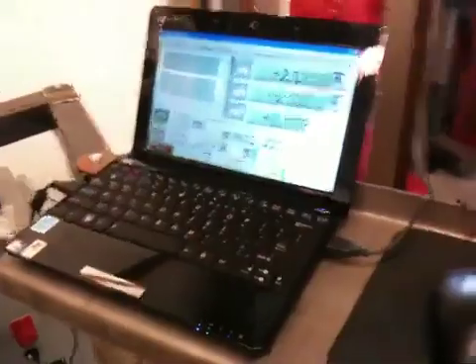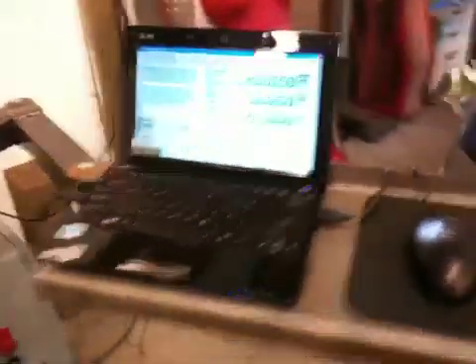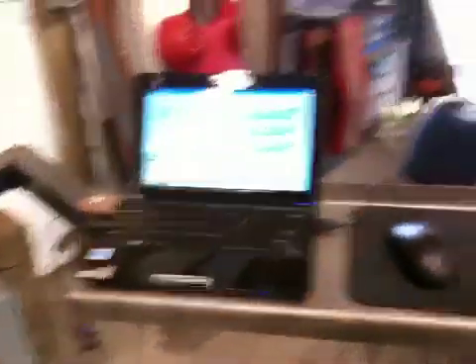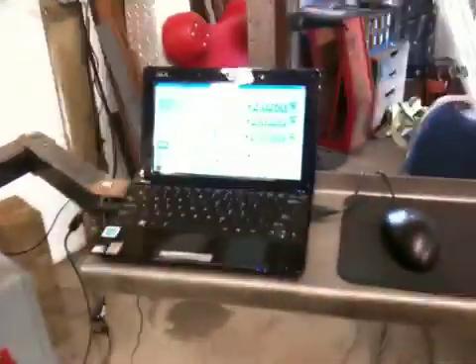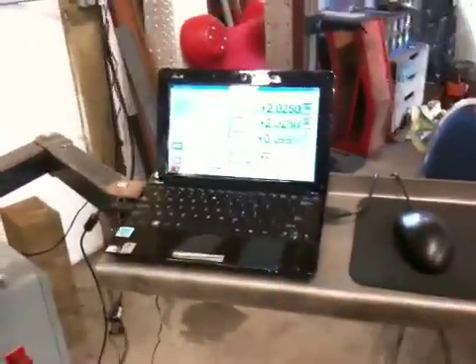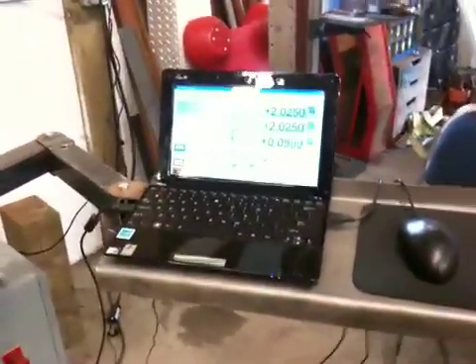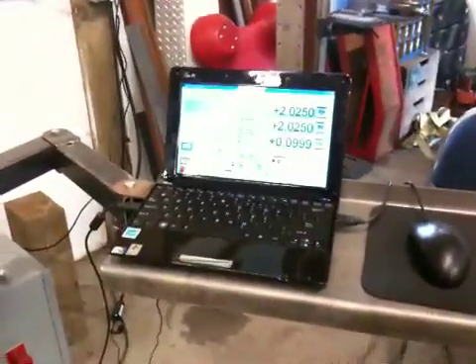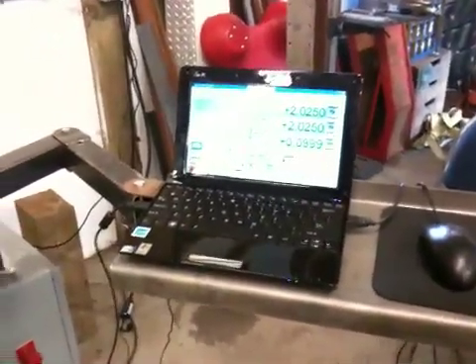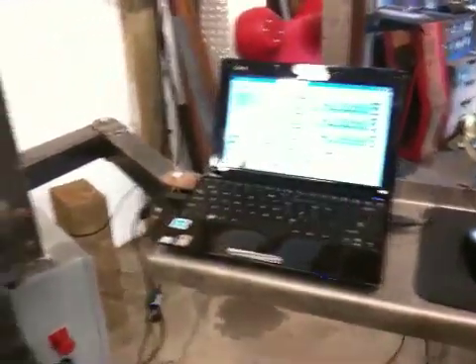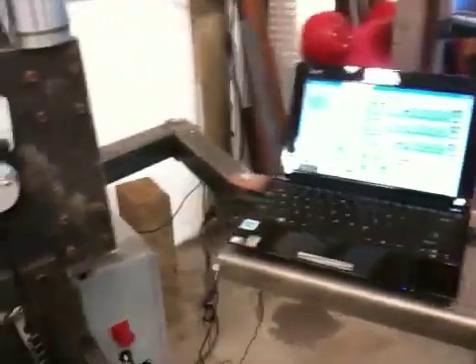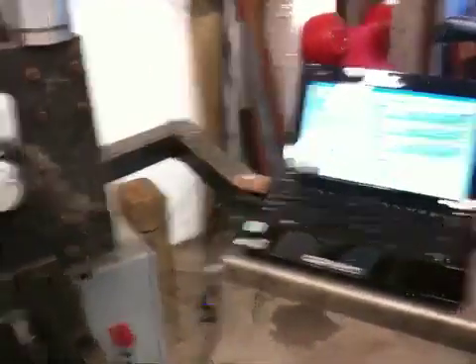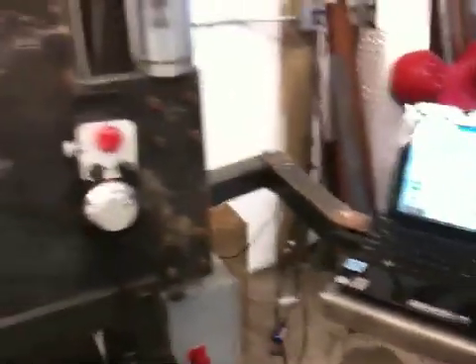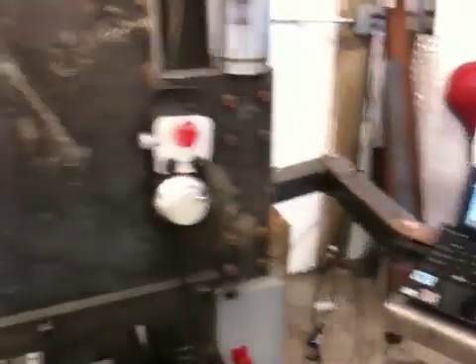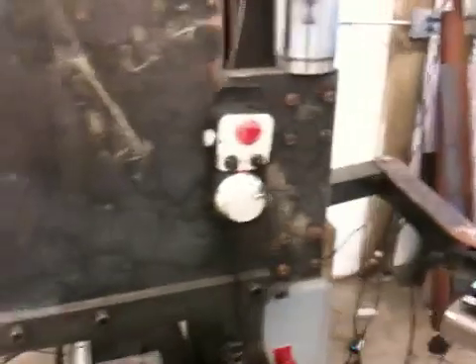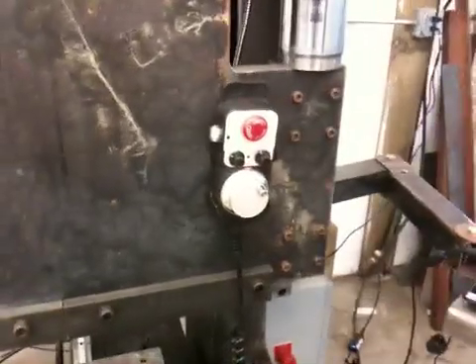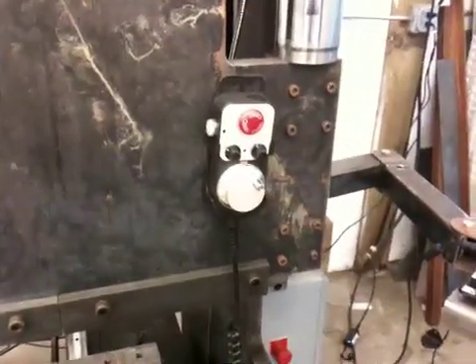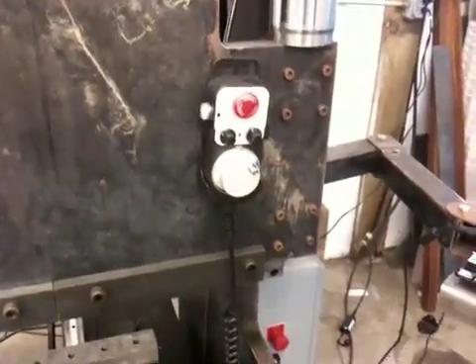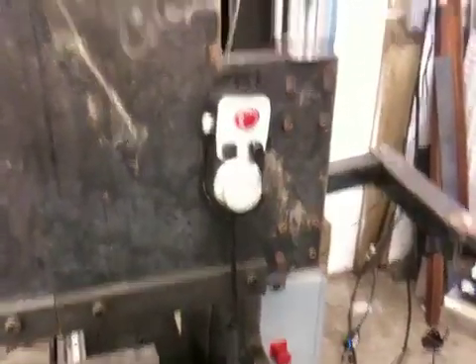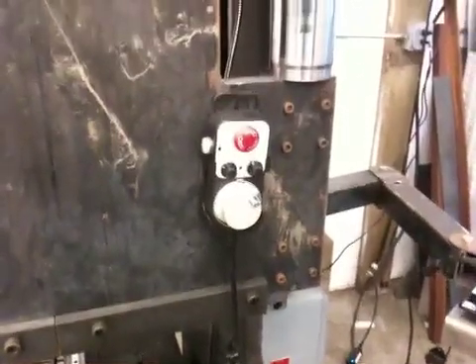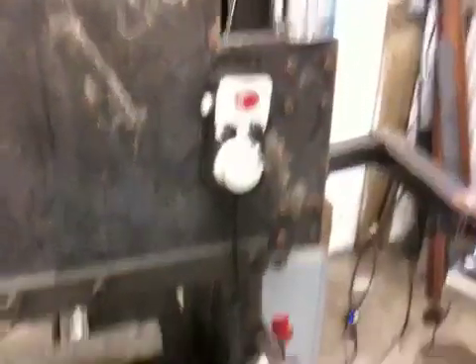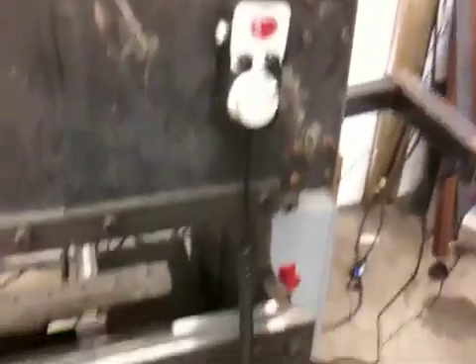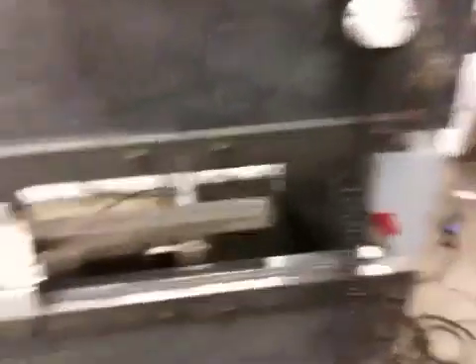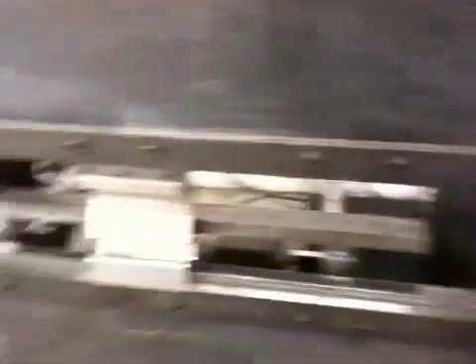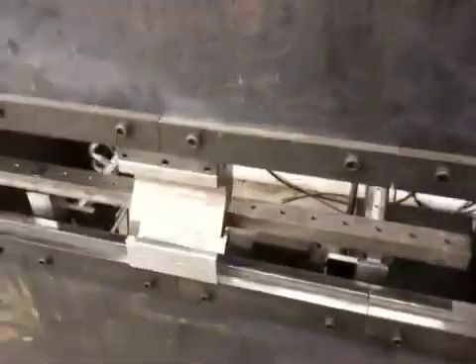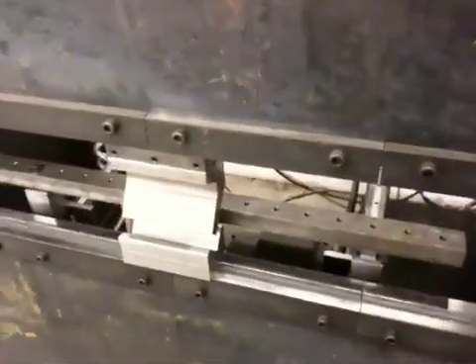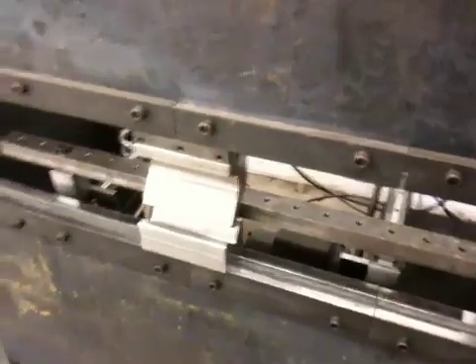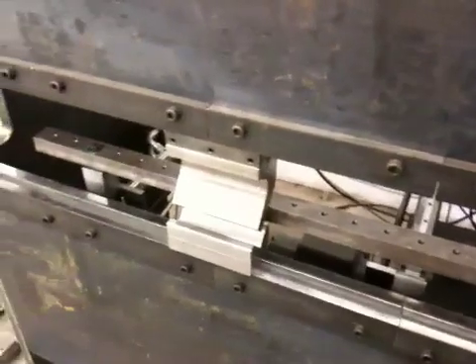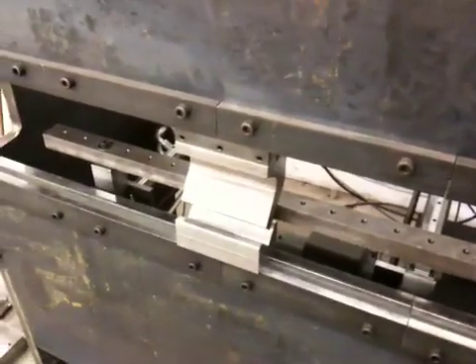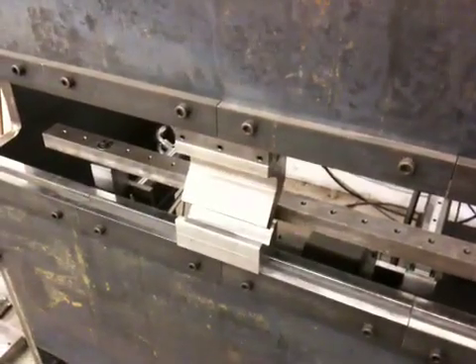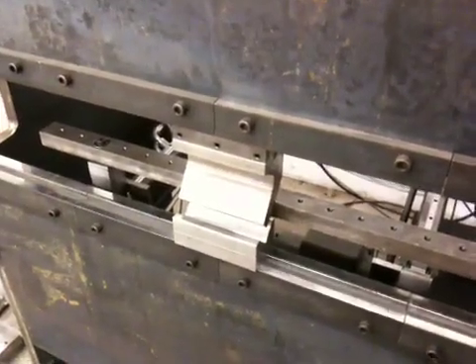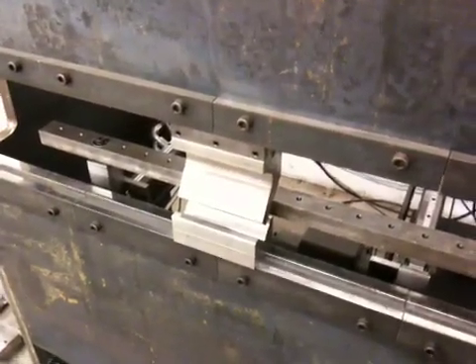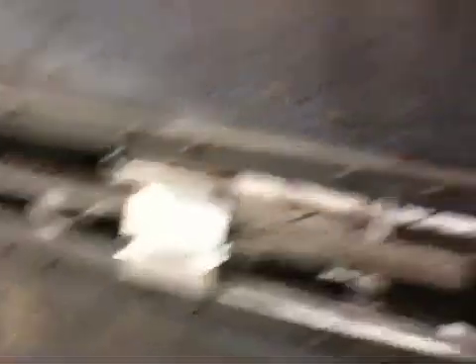Here we've got the little laptop computer that controls everything. We've got the Kelling hand wheel, and I've got my gooseneck die in there.